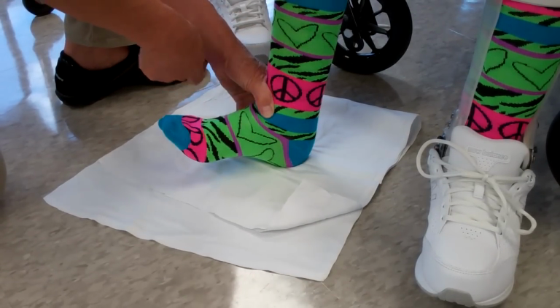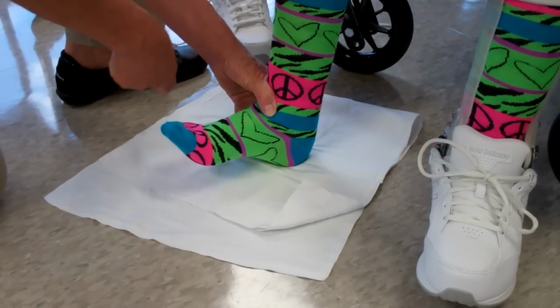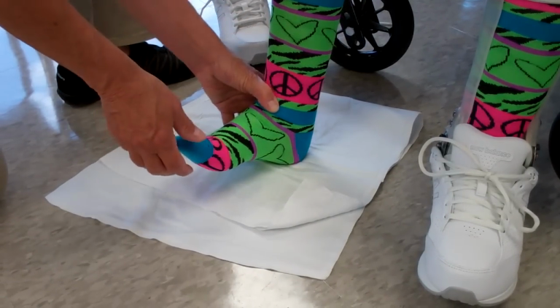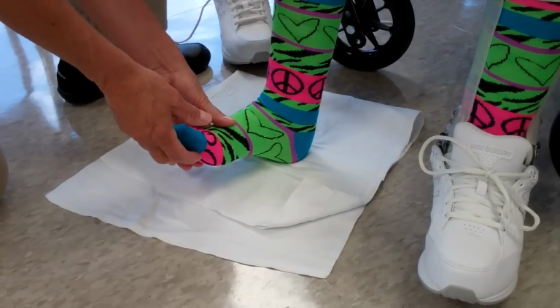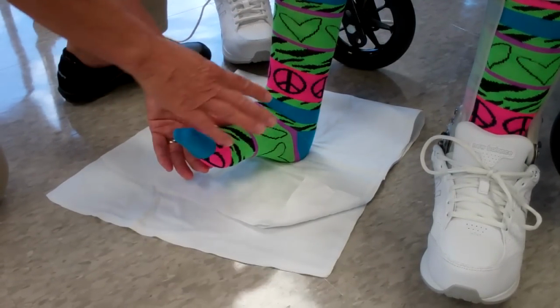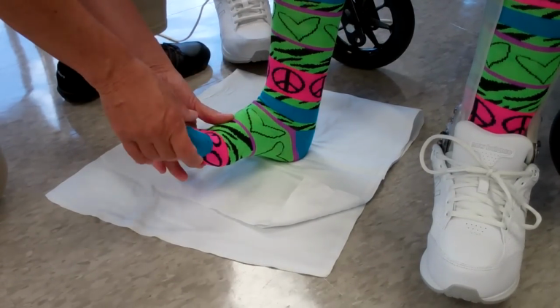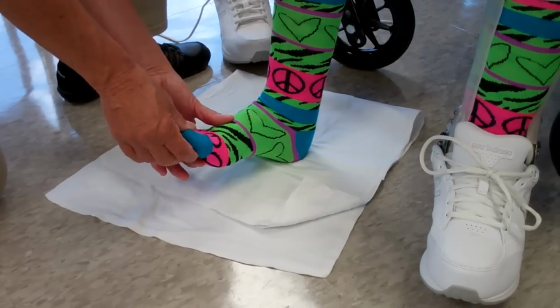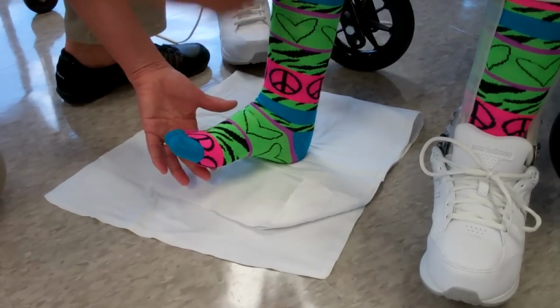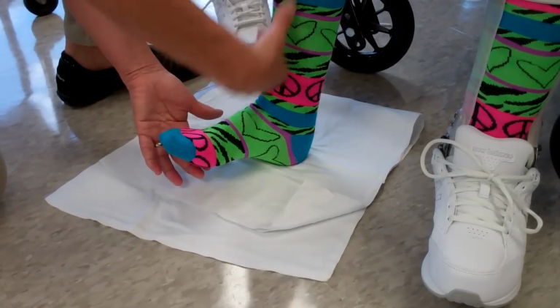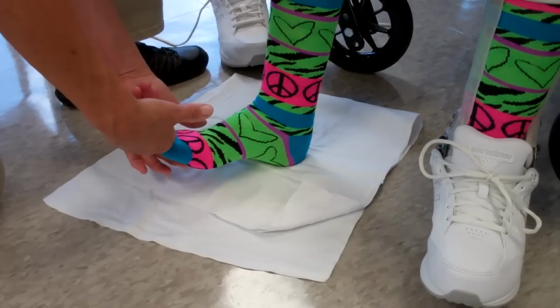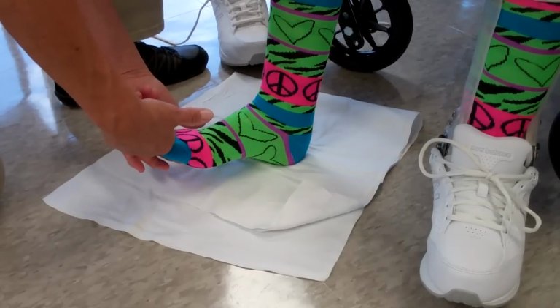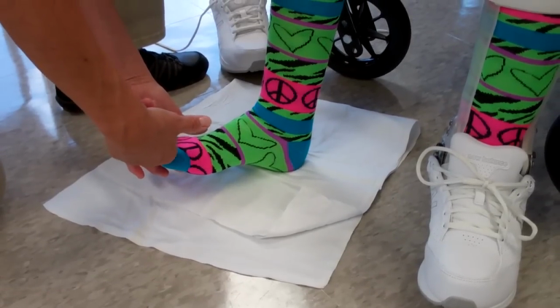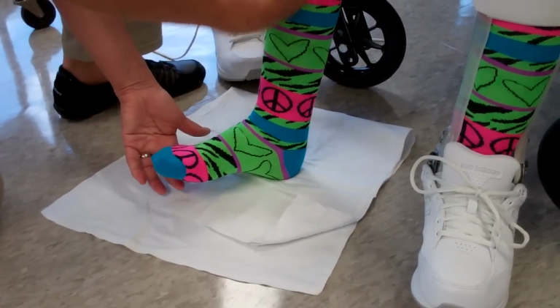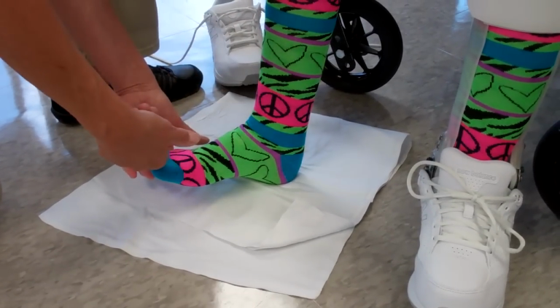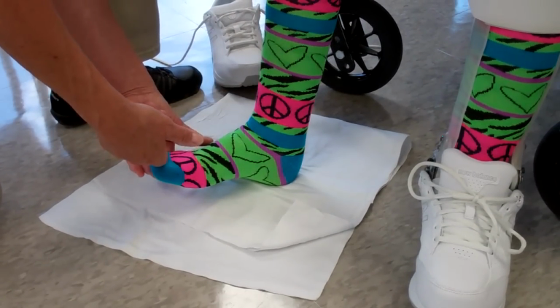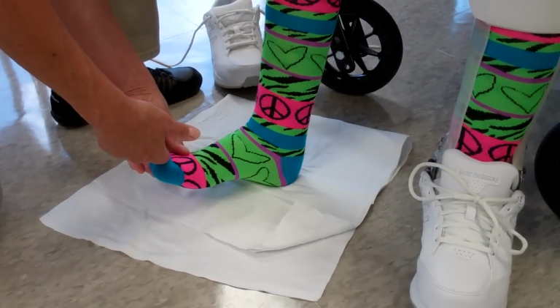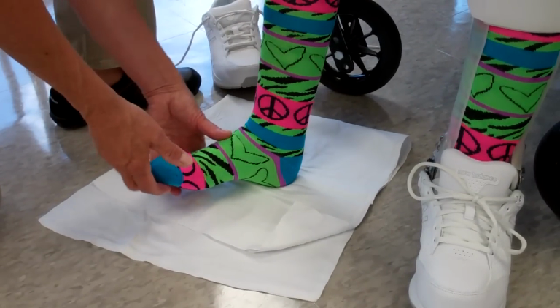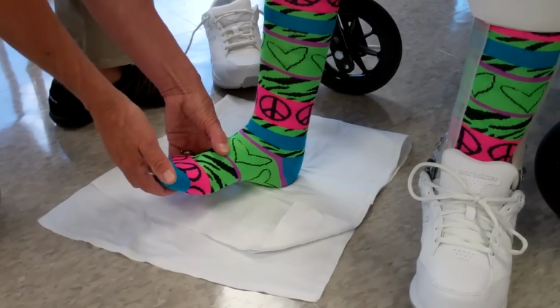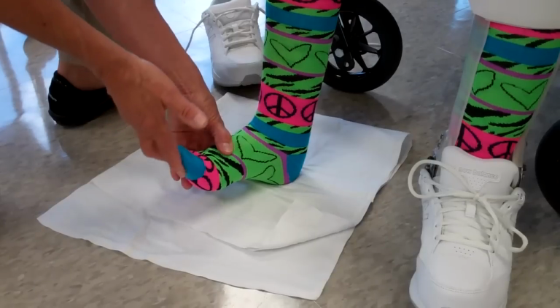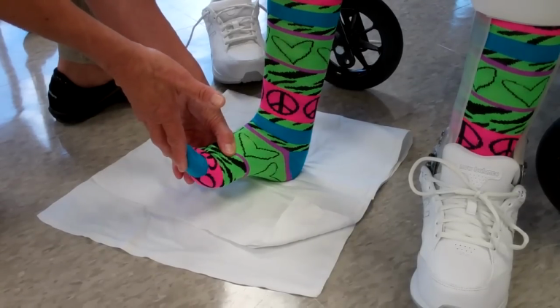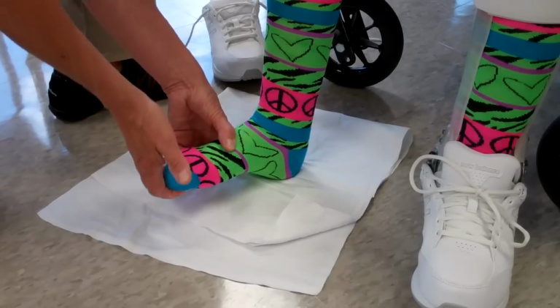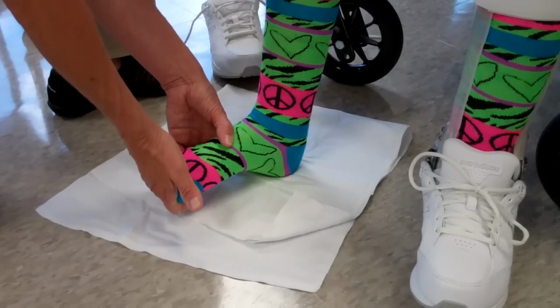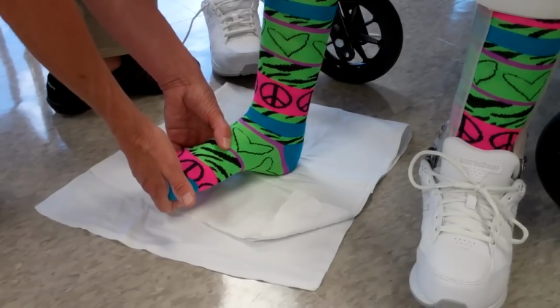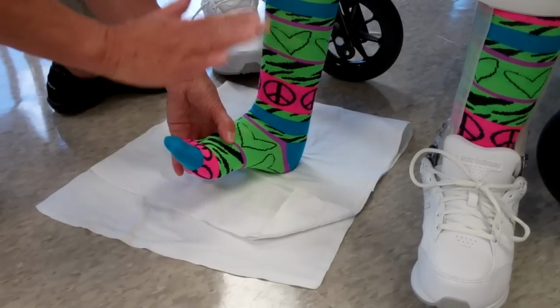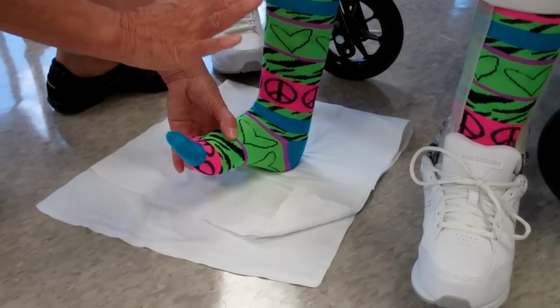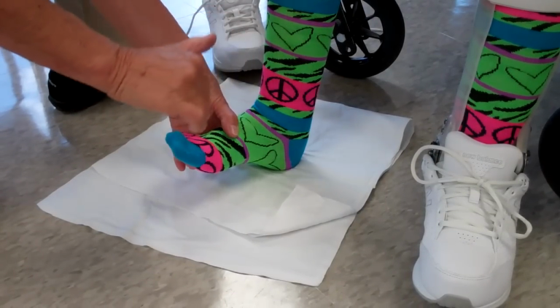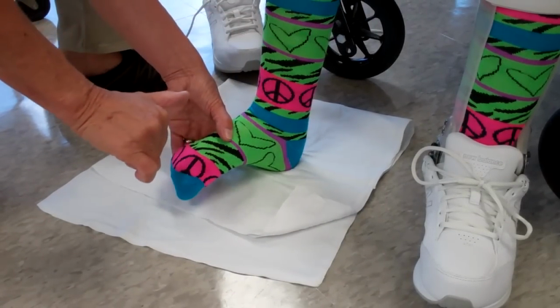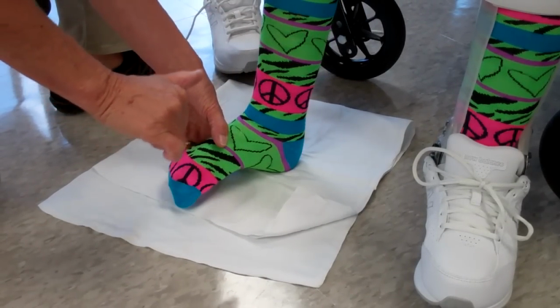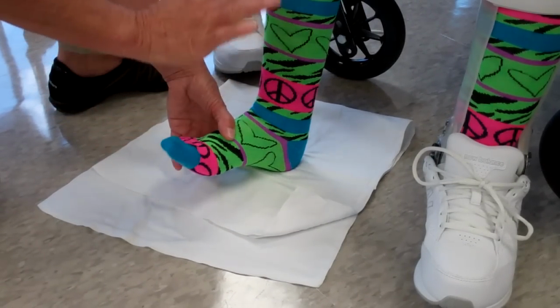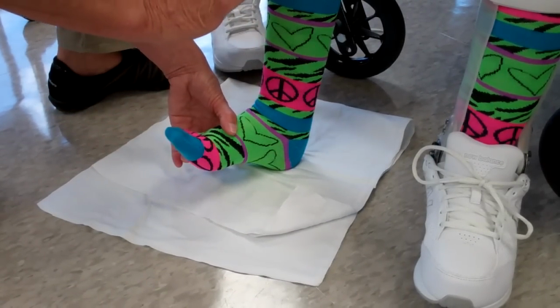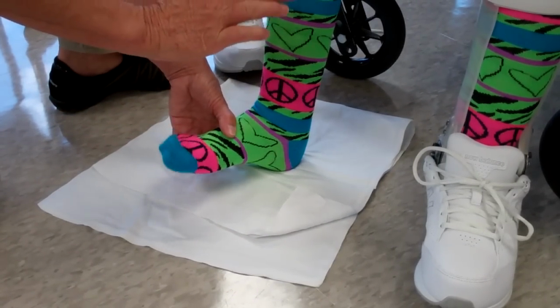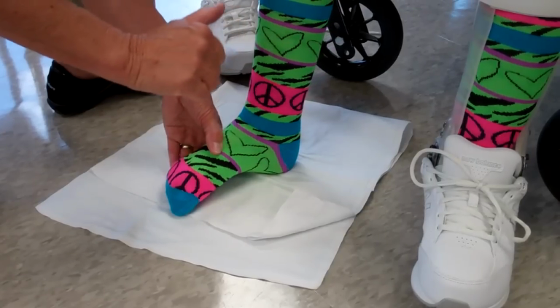Beautiful. And then the toes help — since they cross the ankle, they help with ankle motion. So we were doing toe extension and curl: up and curl, and up and curl.